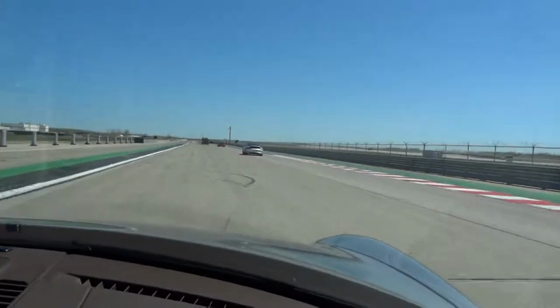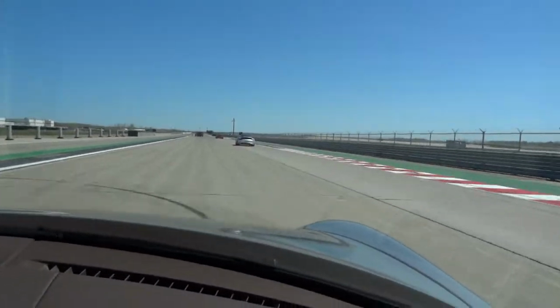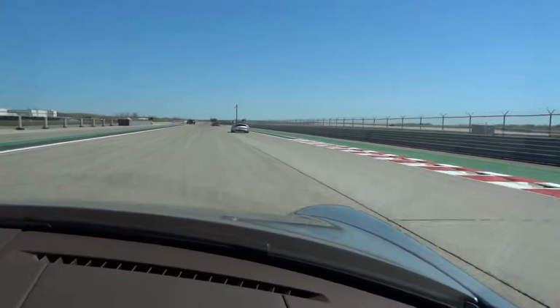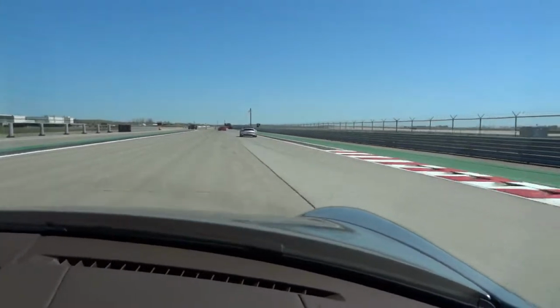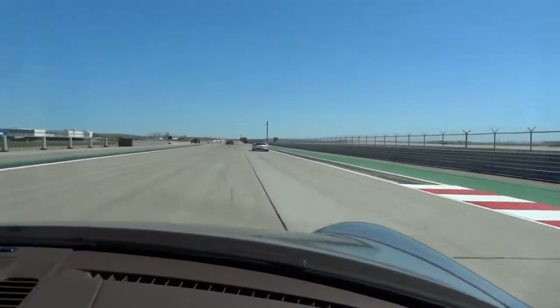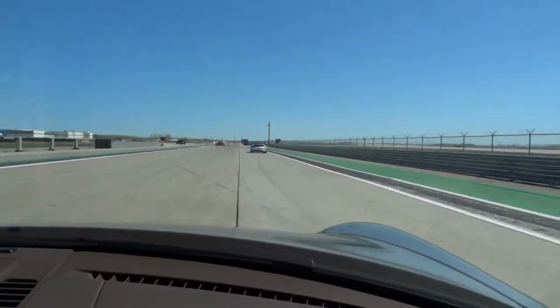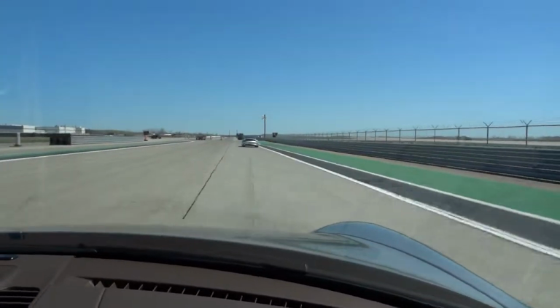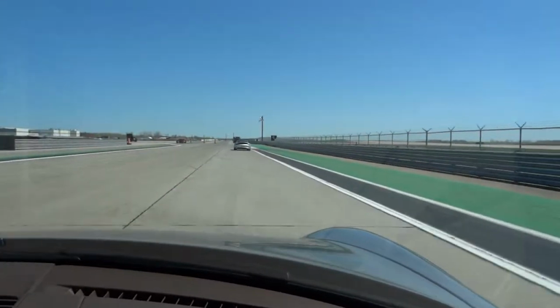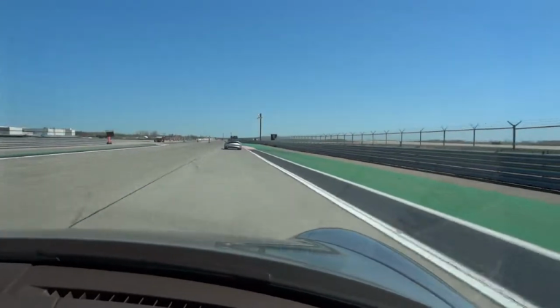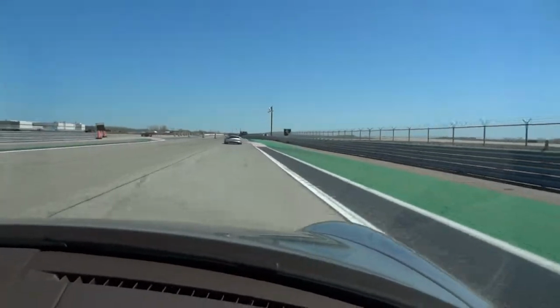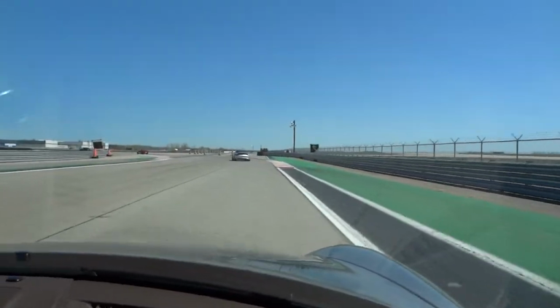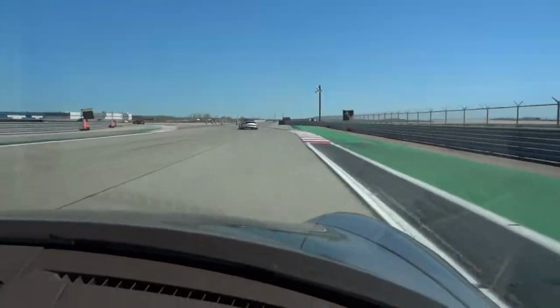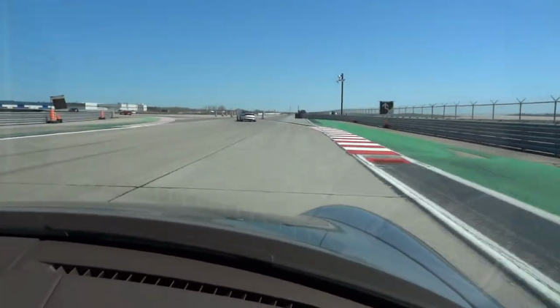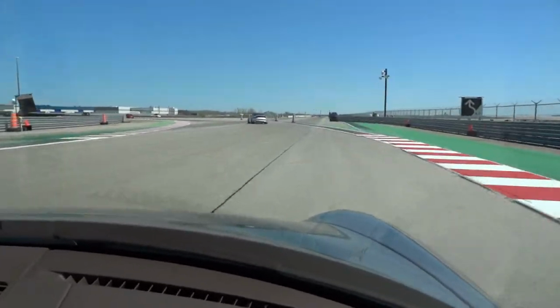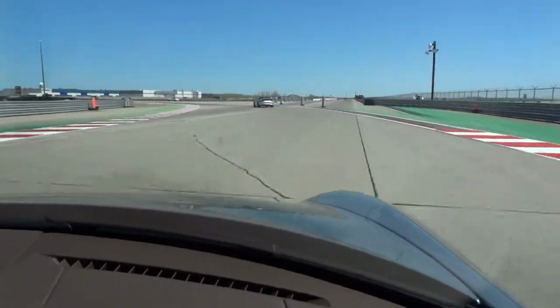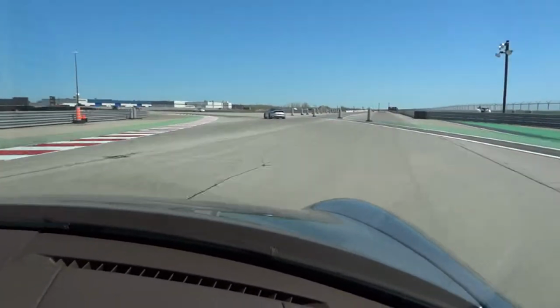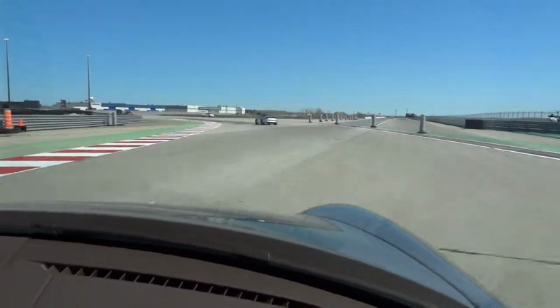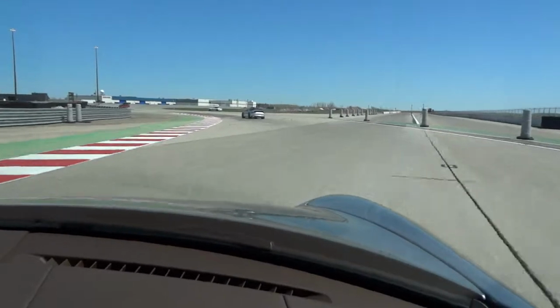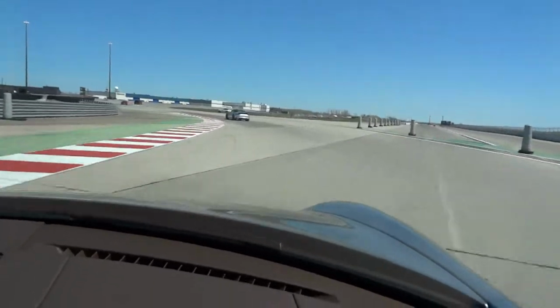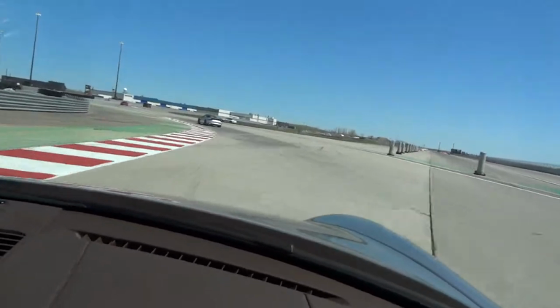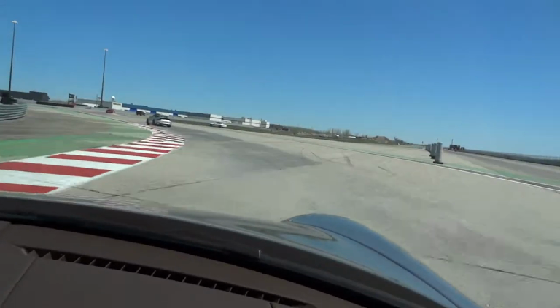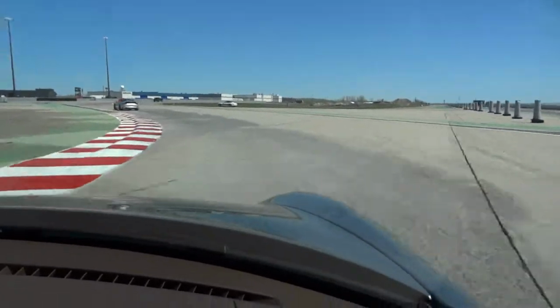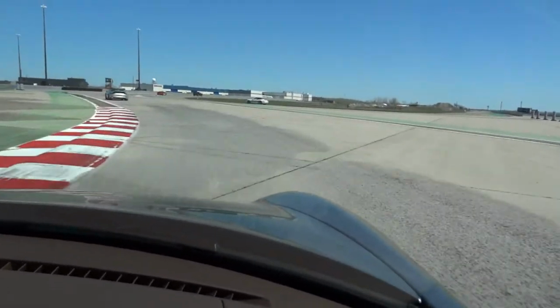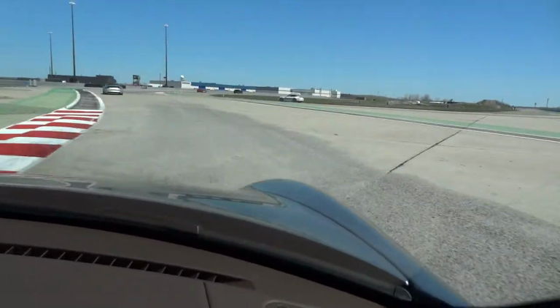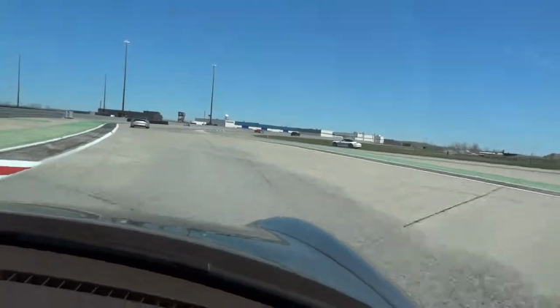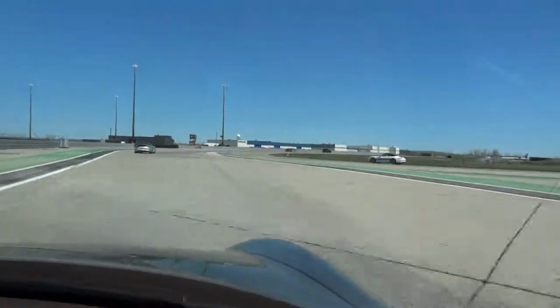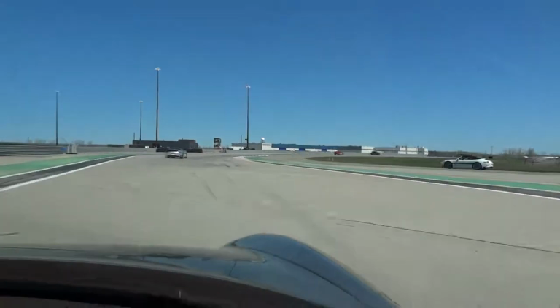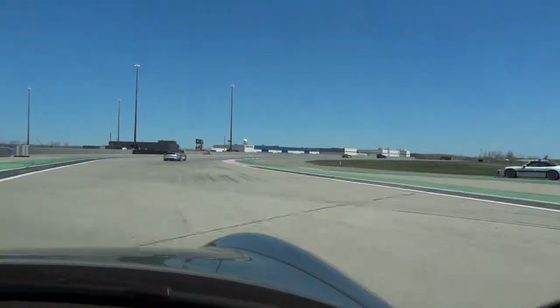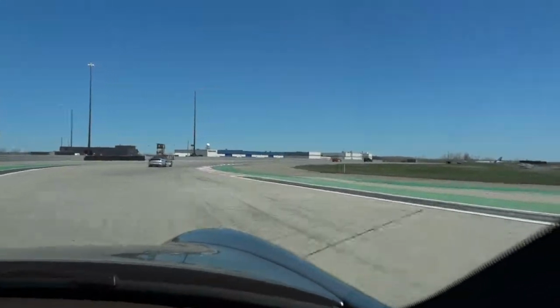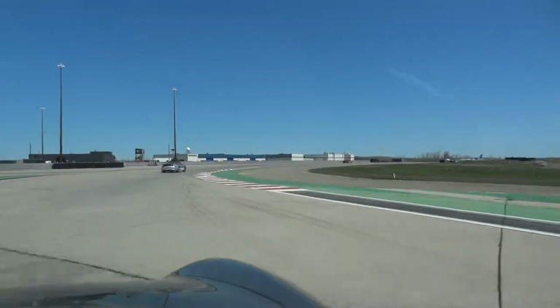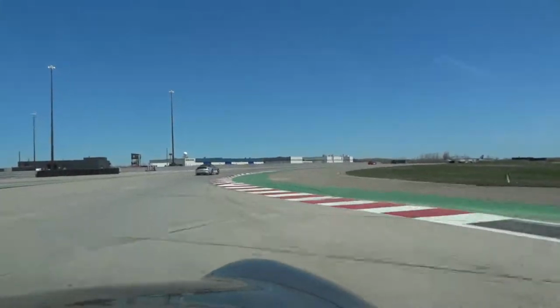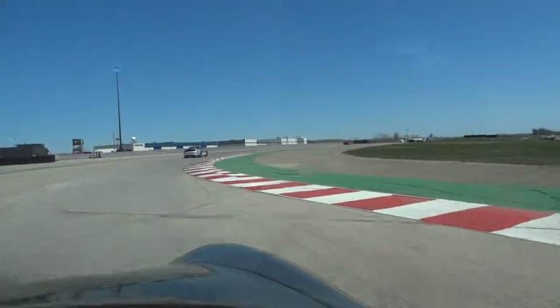Control curve on the left here. Control curve on the right. Straight line brake.